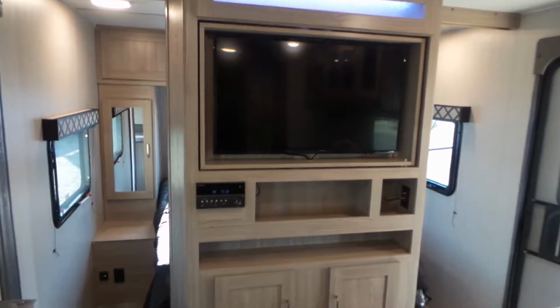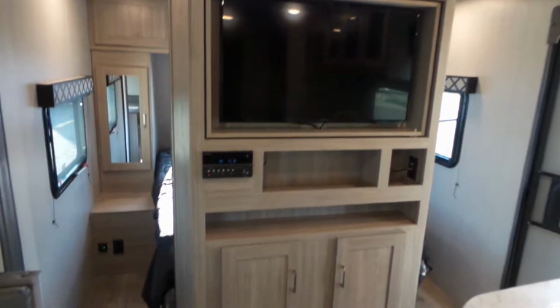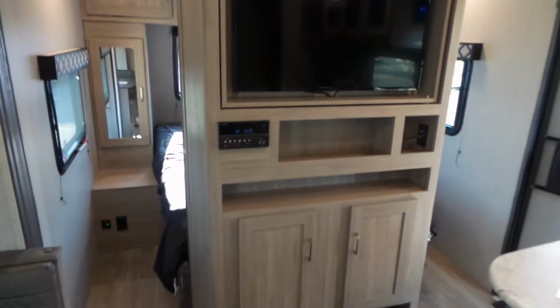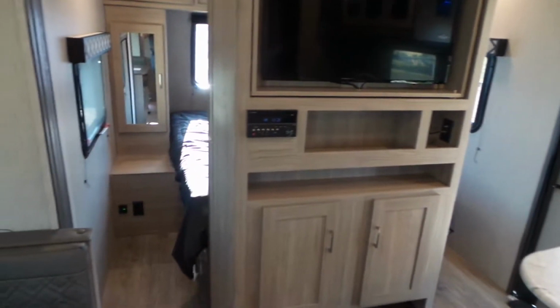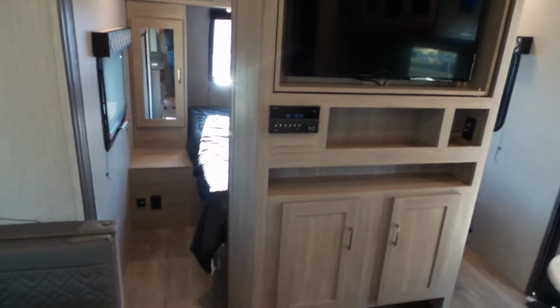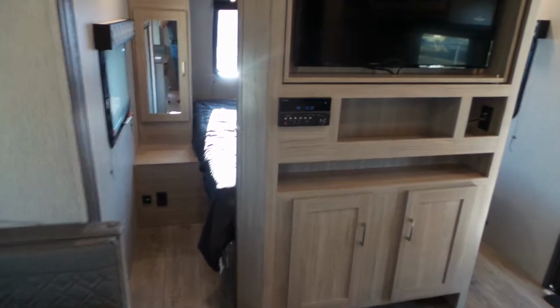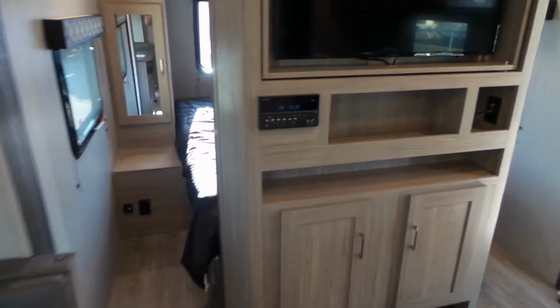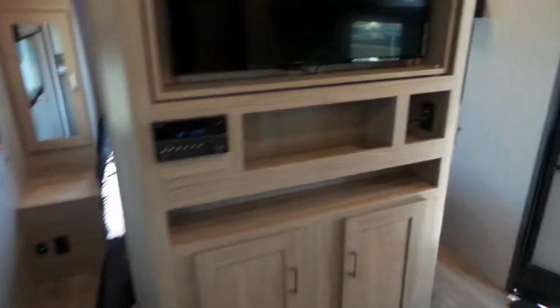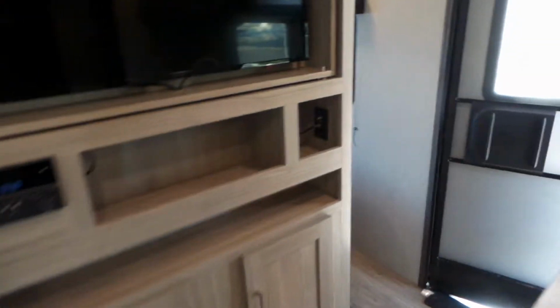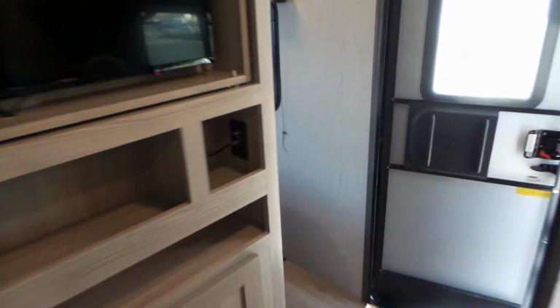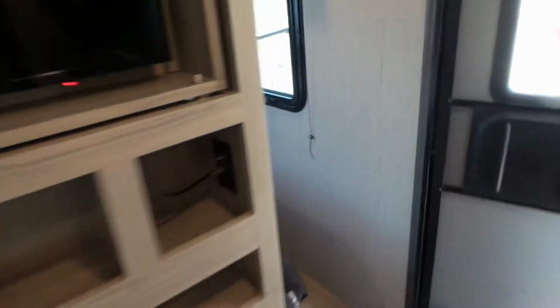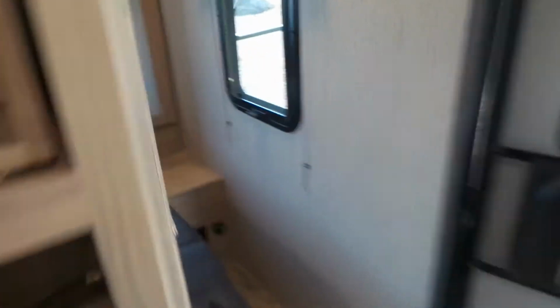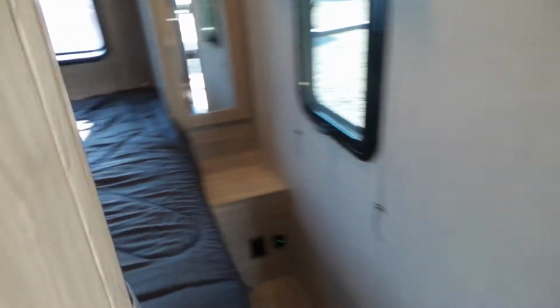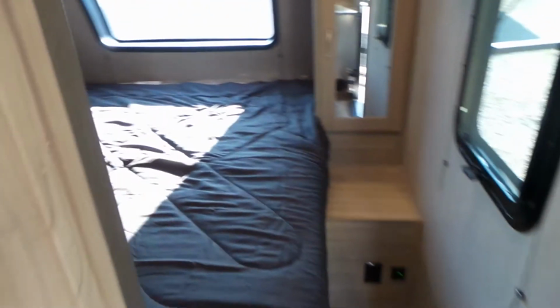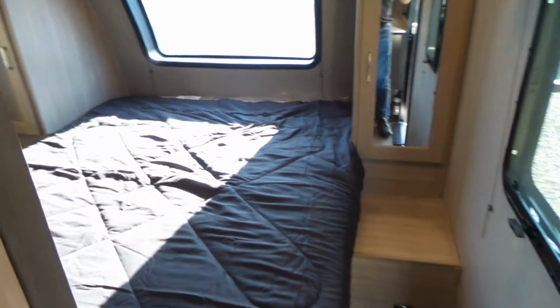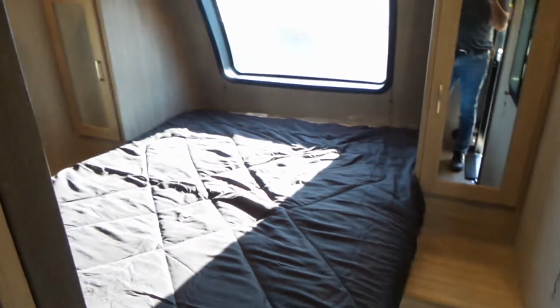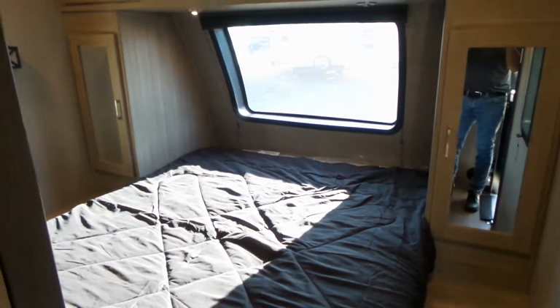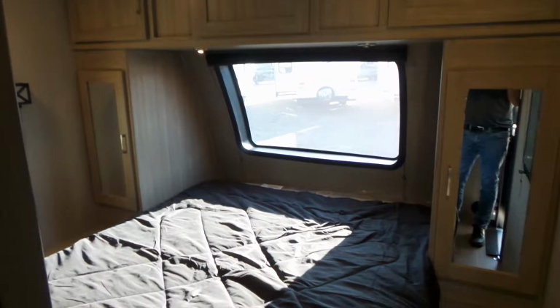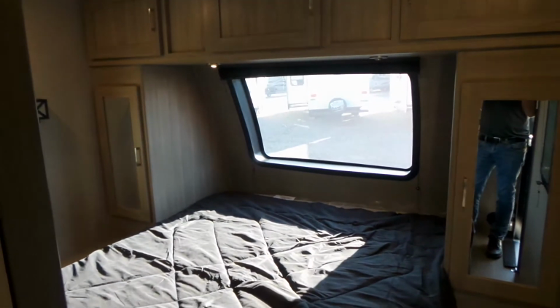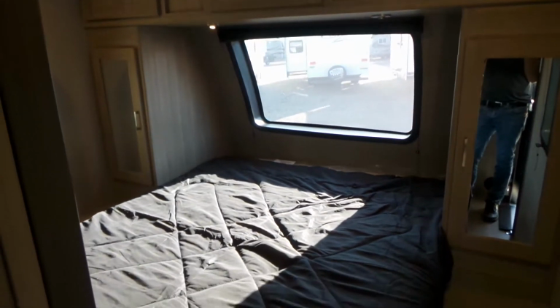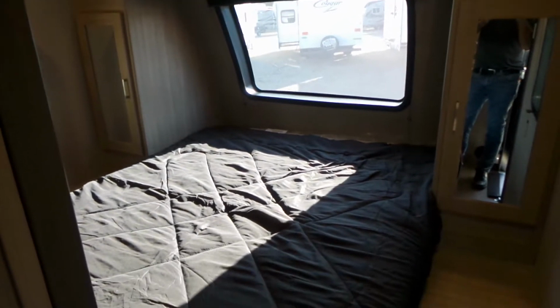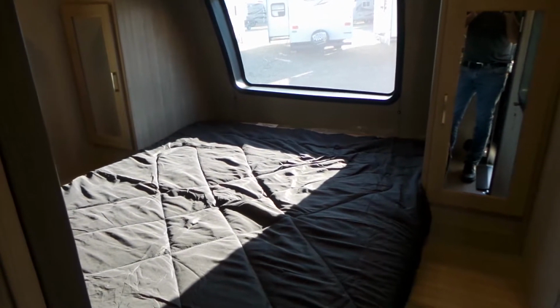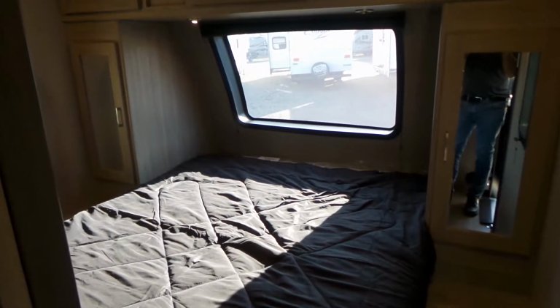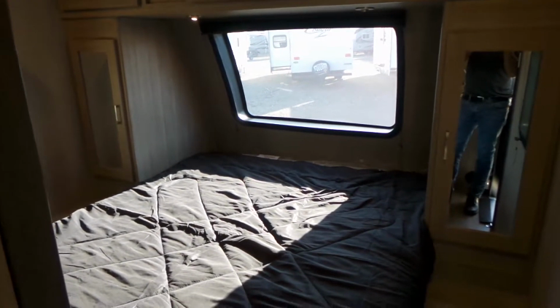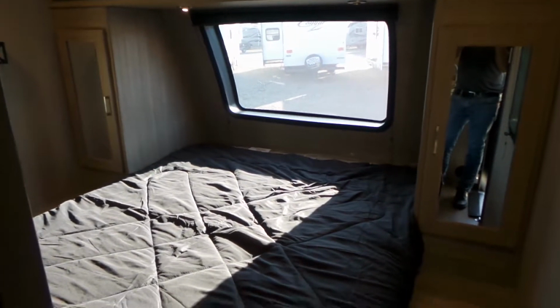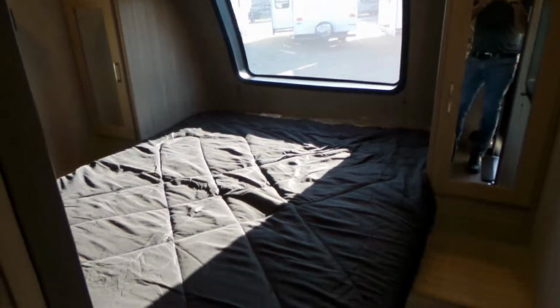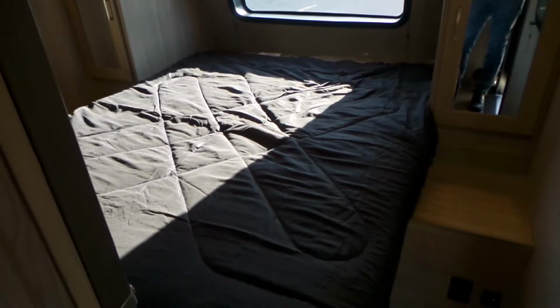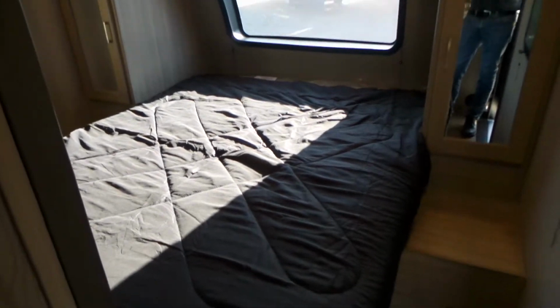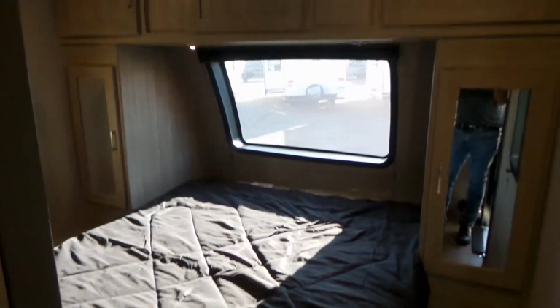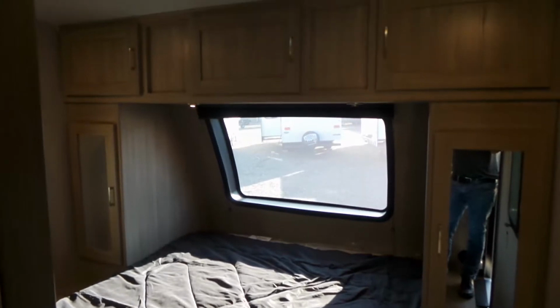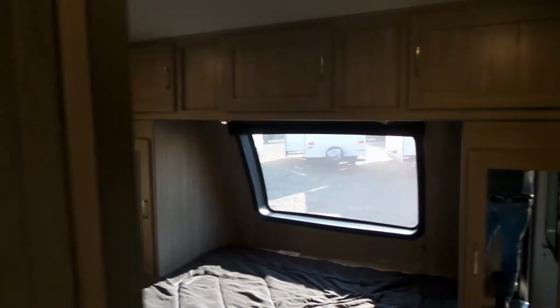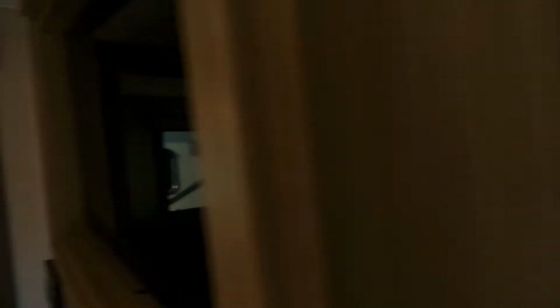There's a big TV that flips around and solid pocket doors. One thing I really like on these new ones is the big window — it really brightens the trailer up. It has a dark blackout shade and a full residential-size queen bed.